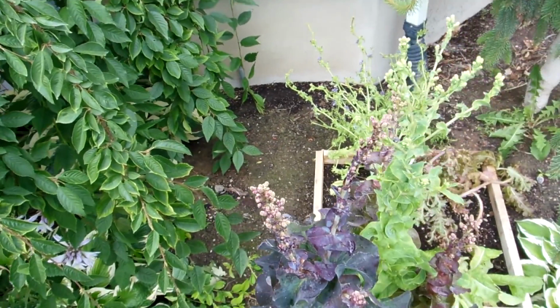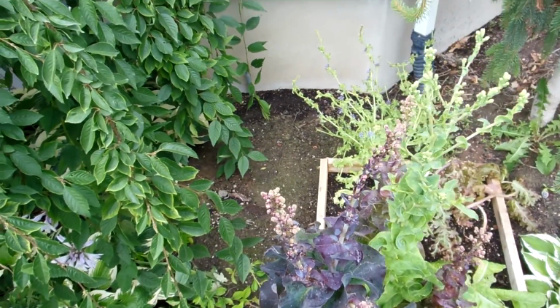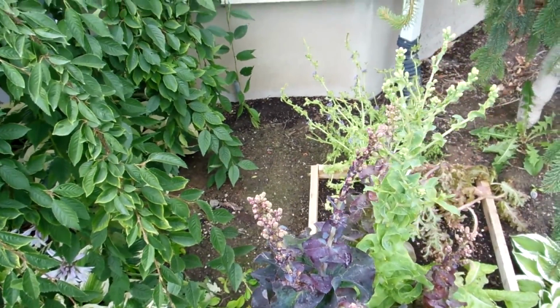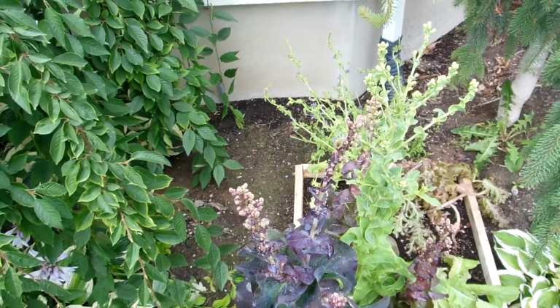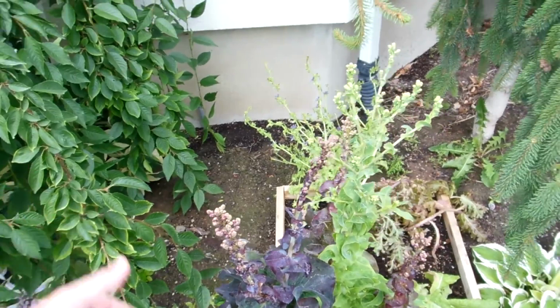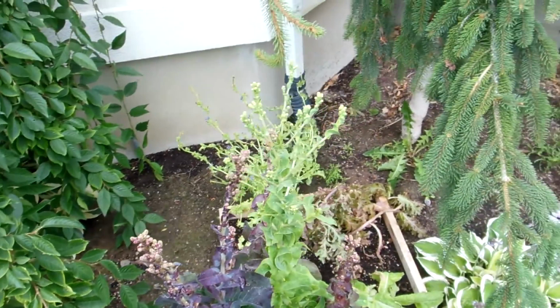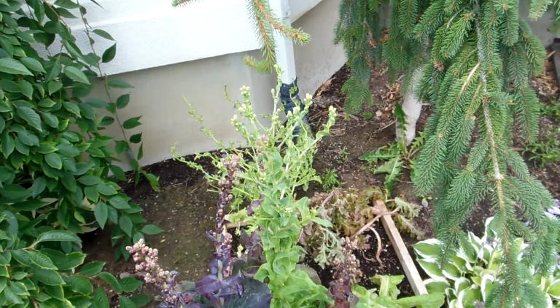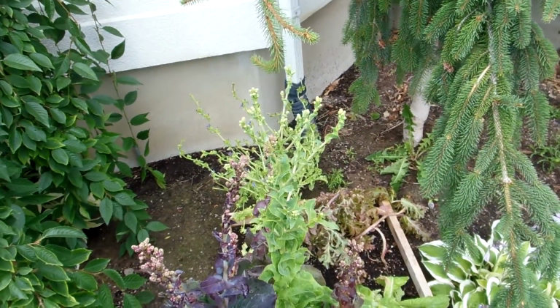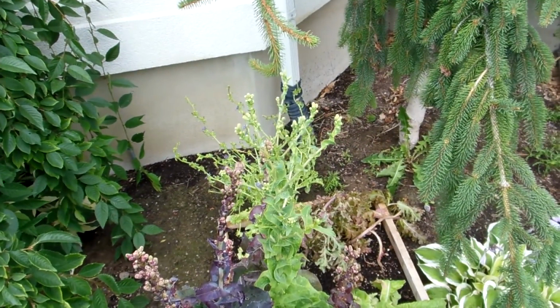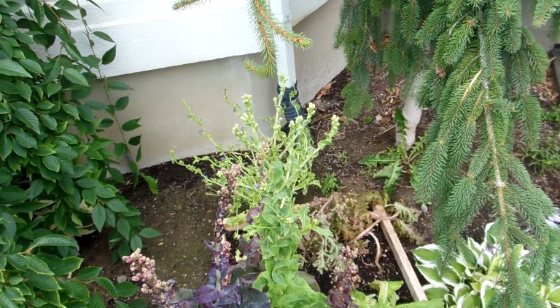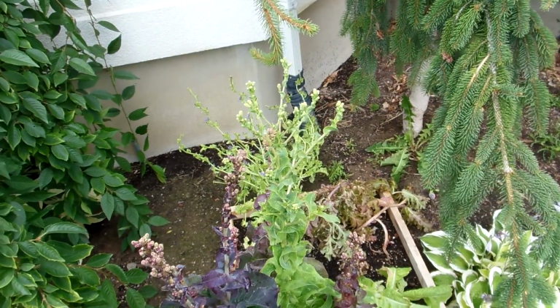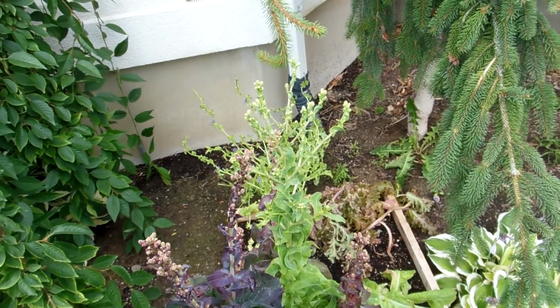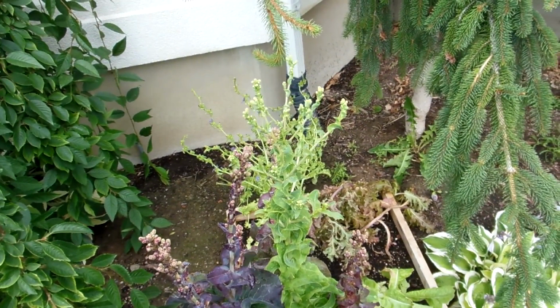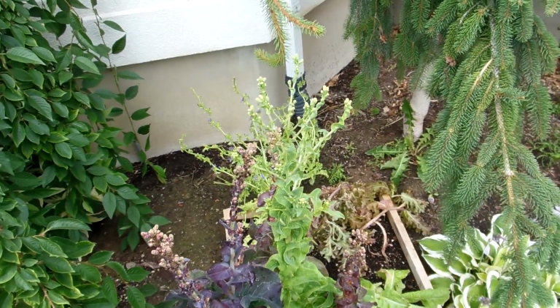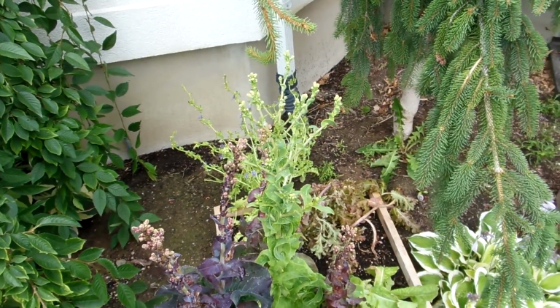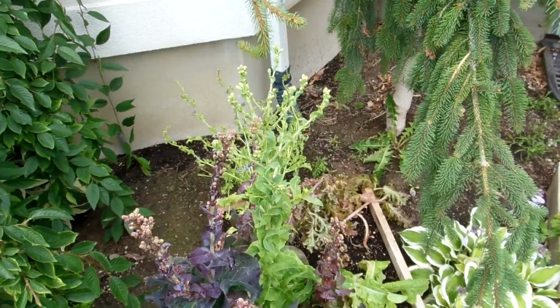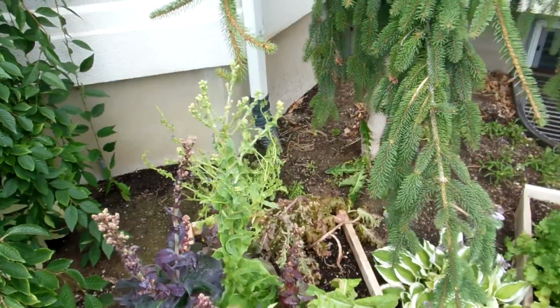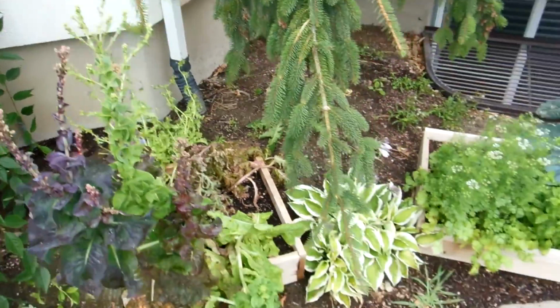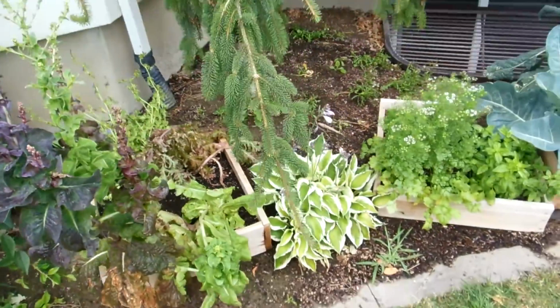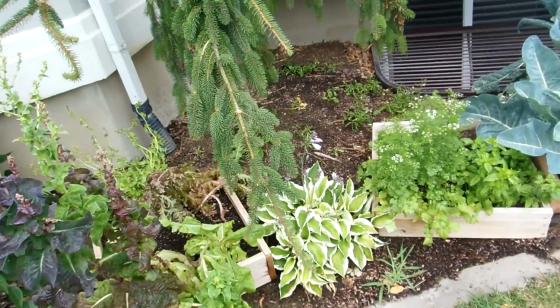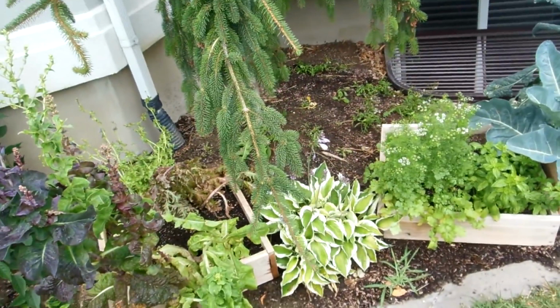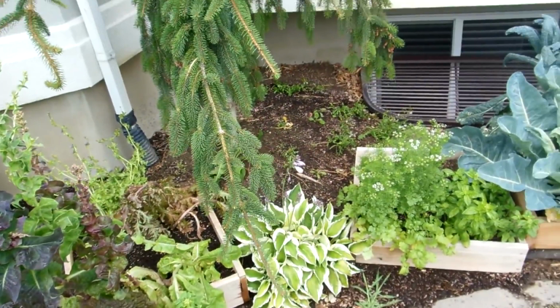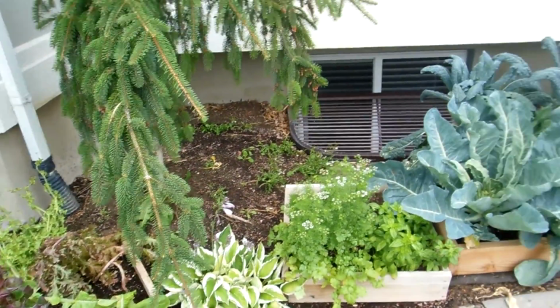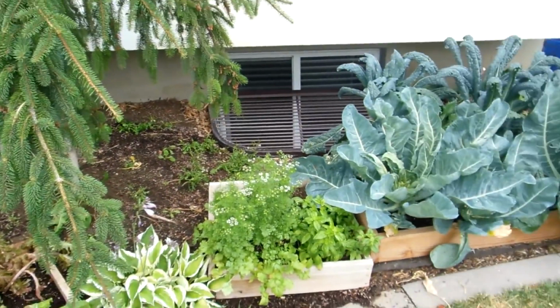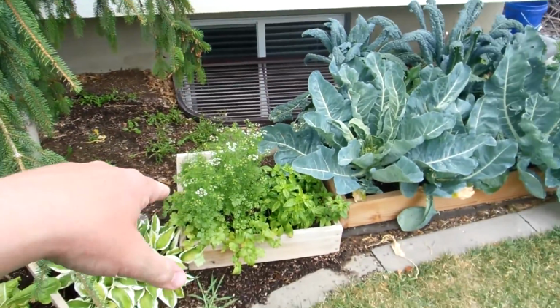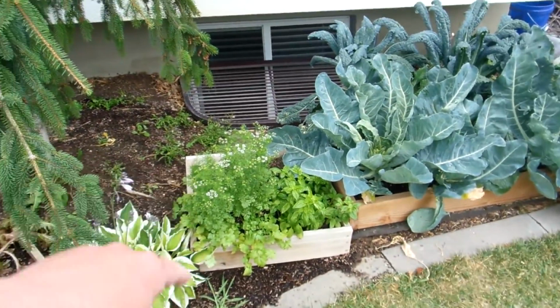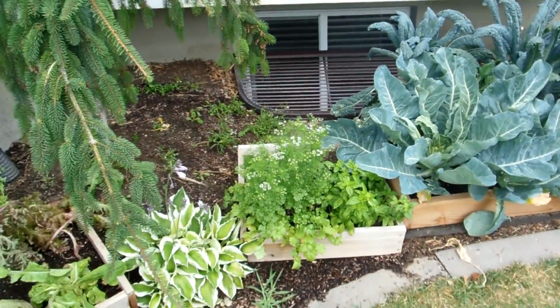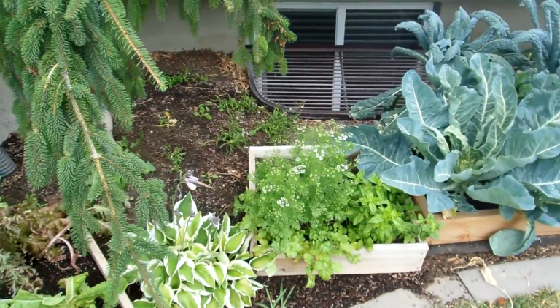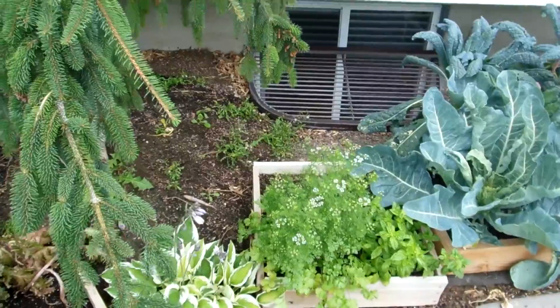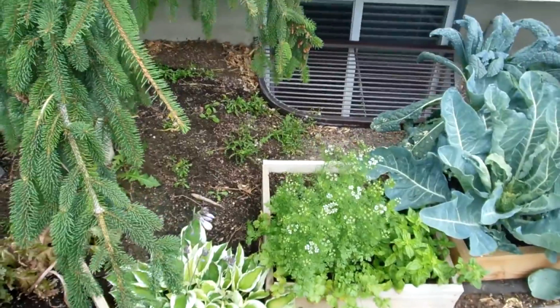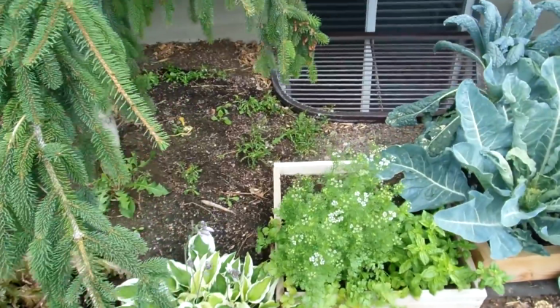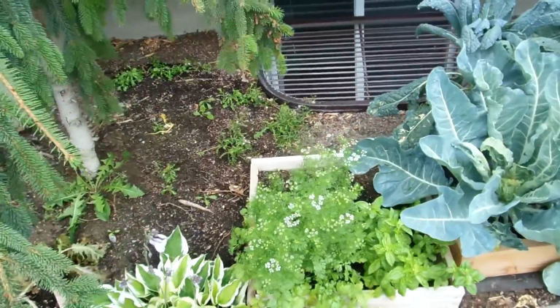Not too soon we'll plant some more — a couple months out — so we'll have some nice fall lettuce and then some spring lettuce with our next box.